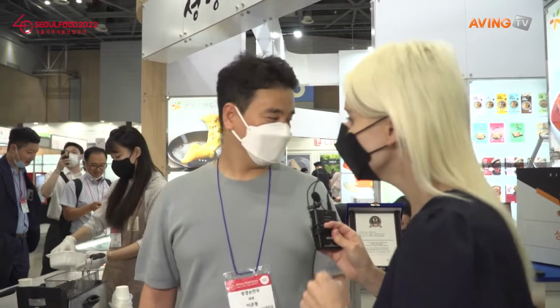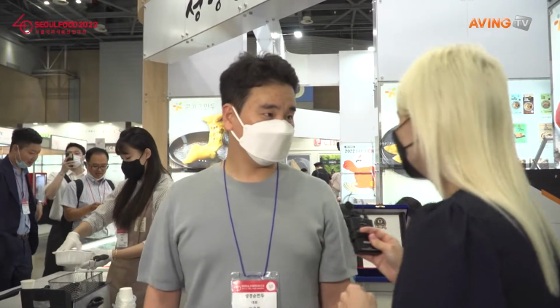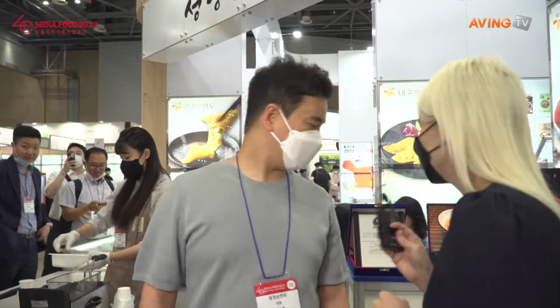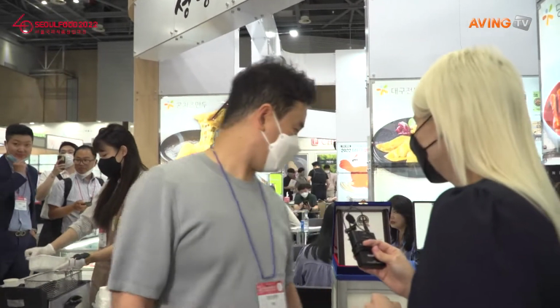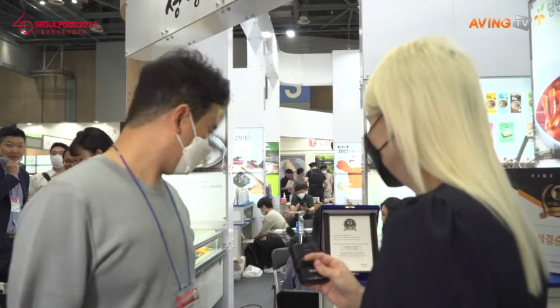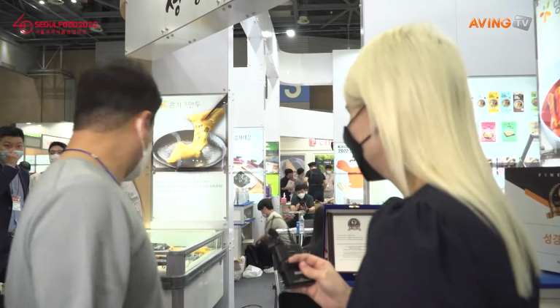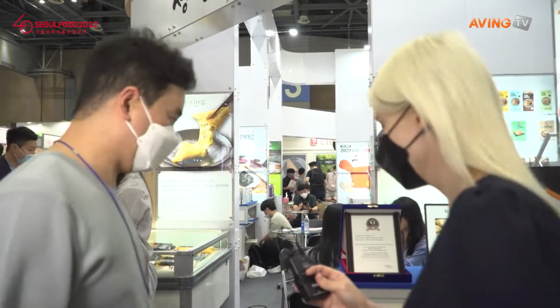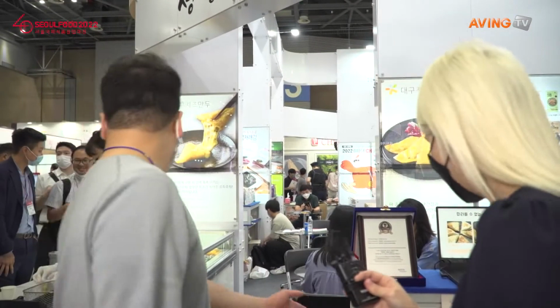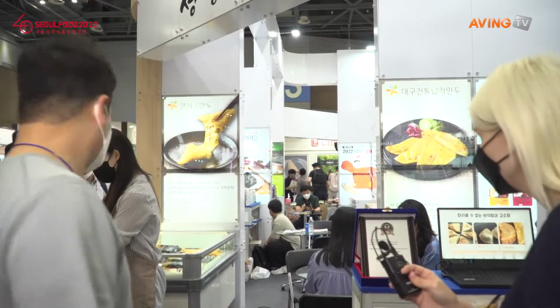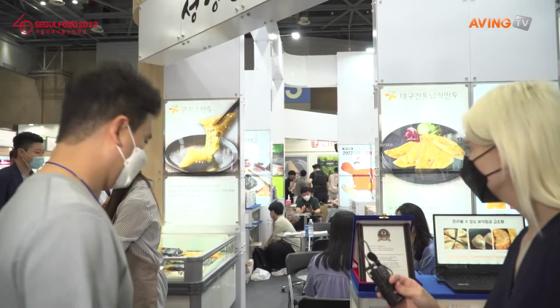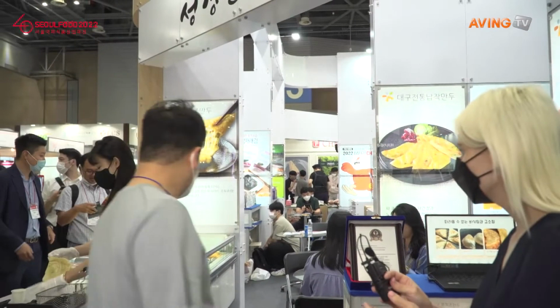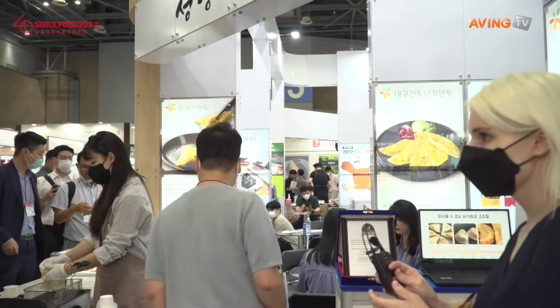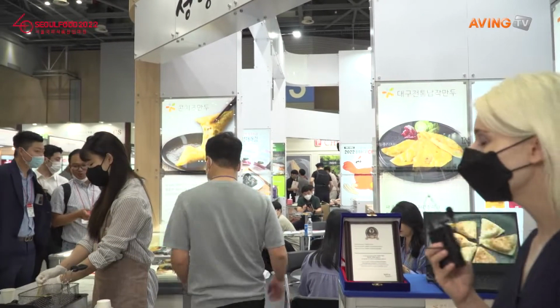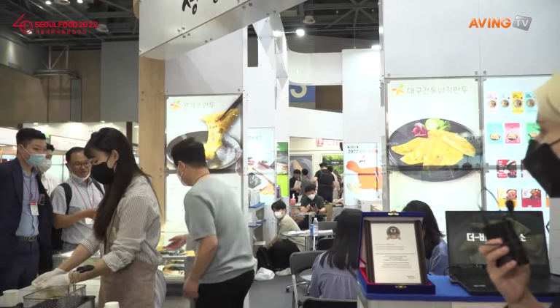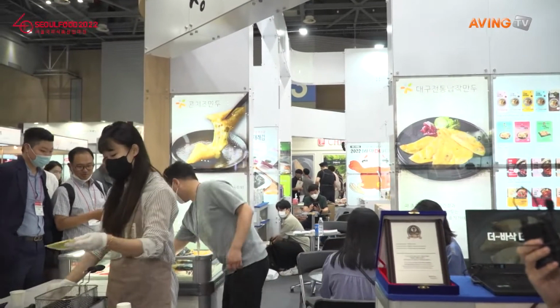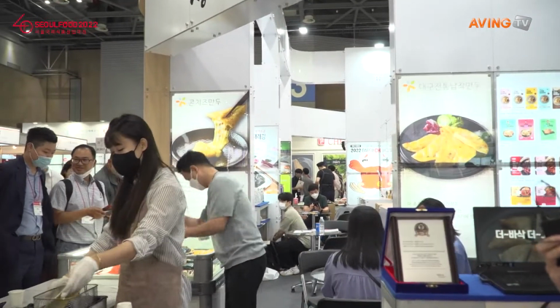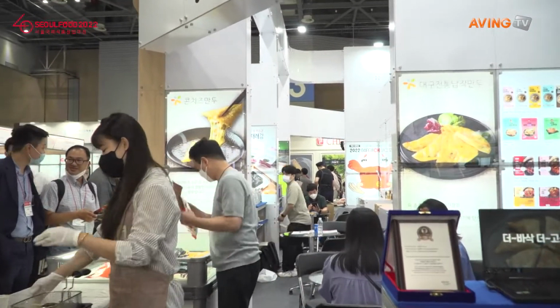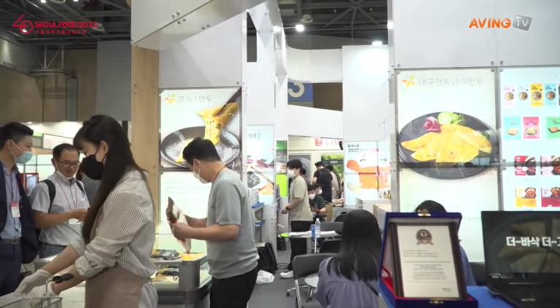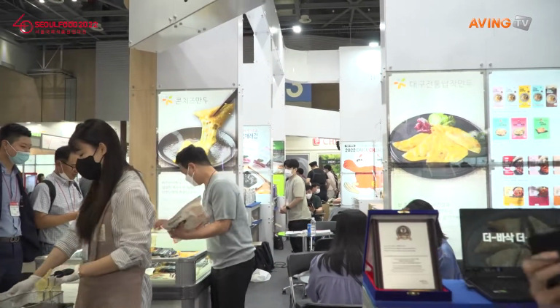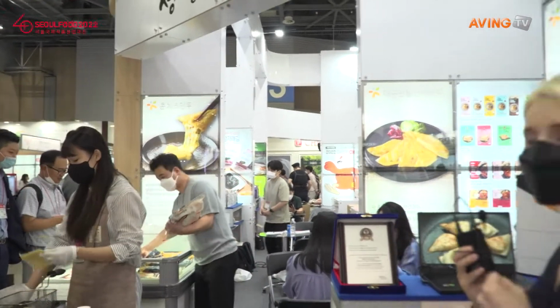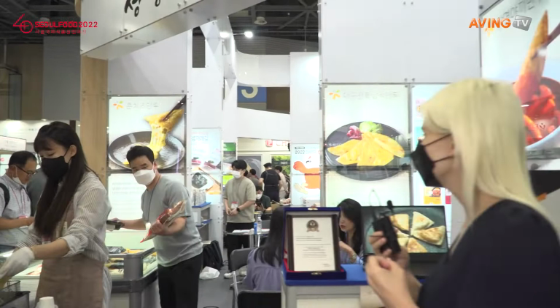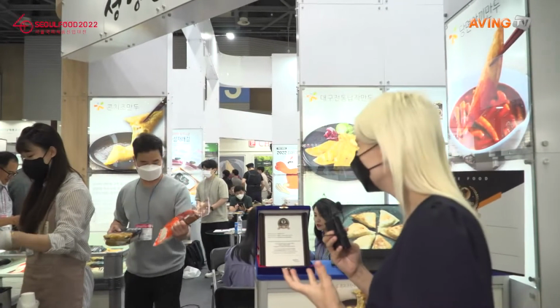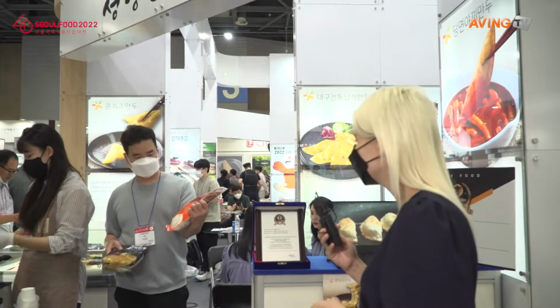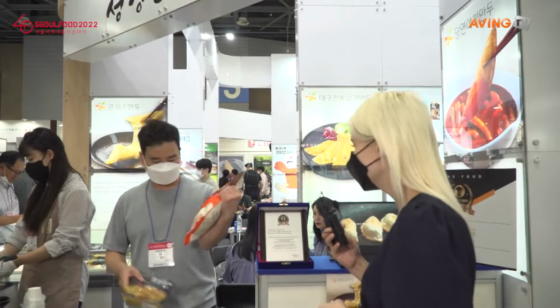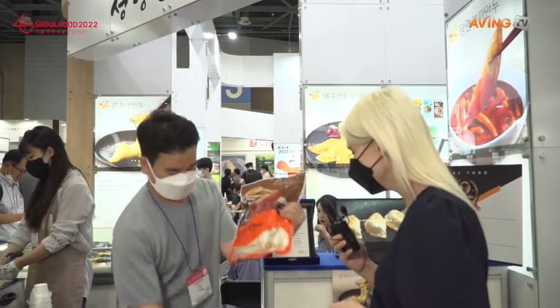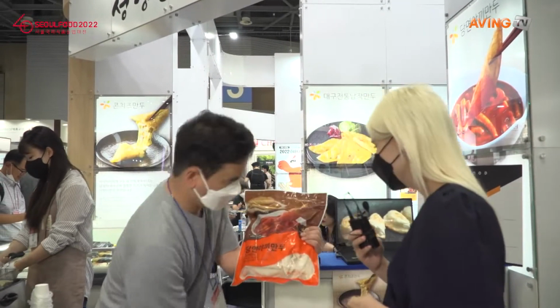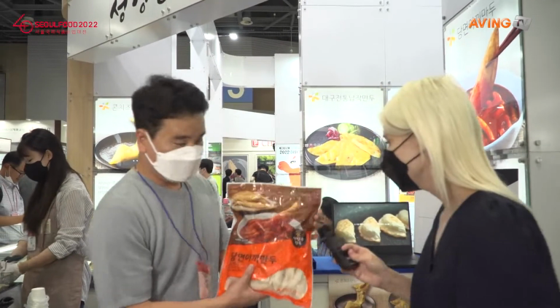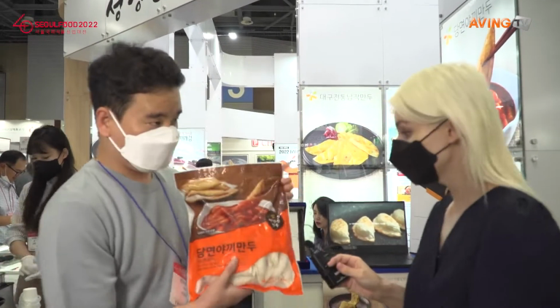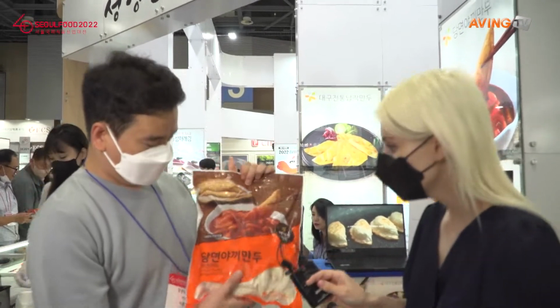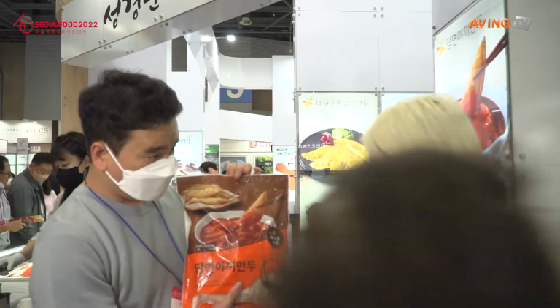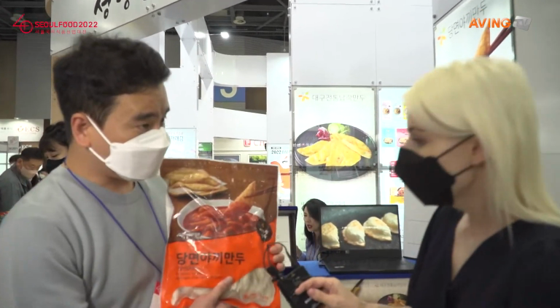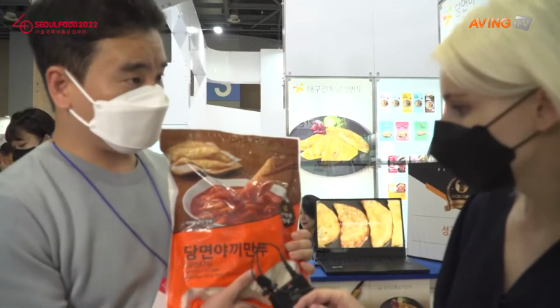Can you show us the main product? Yes. We are going to have a look at one of their main products. Mandu — dumplings, of course. Fried Korean dumplings. Domicelli dumplings.